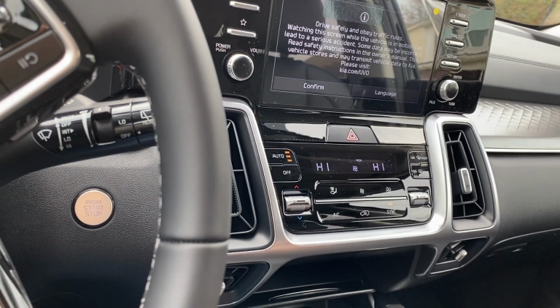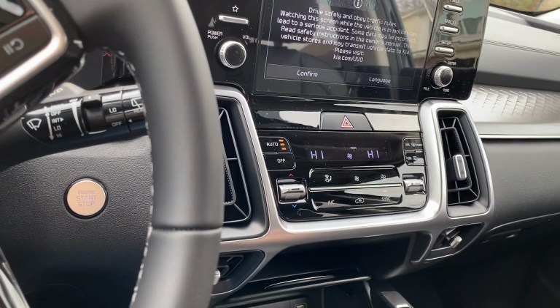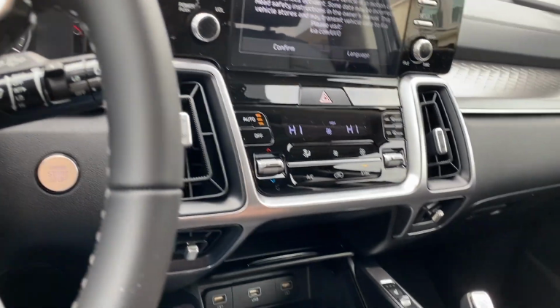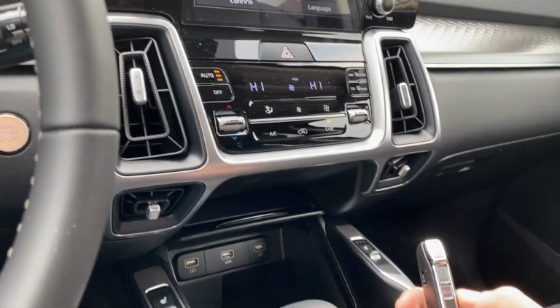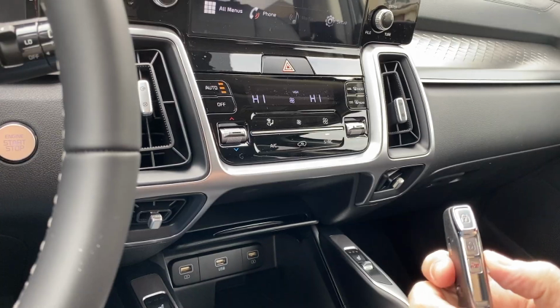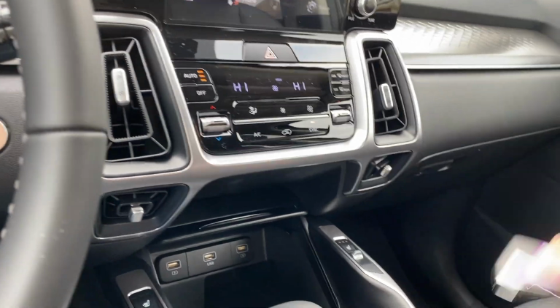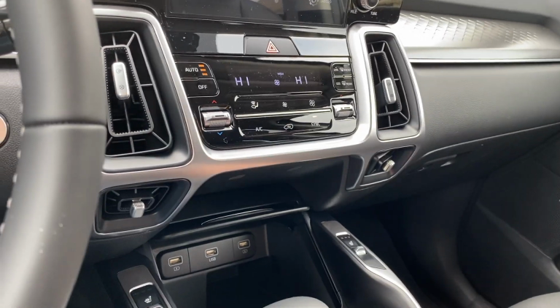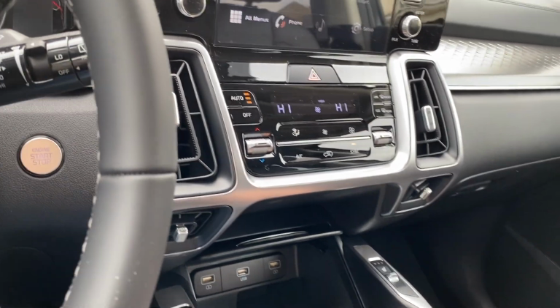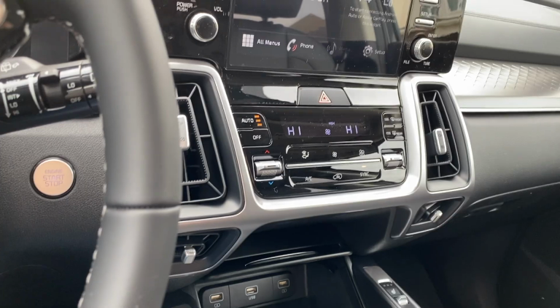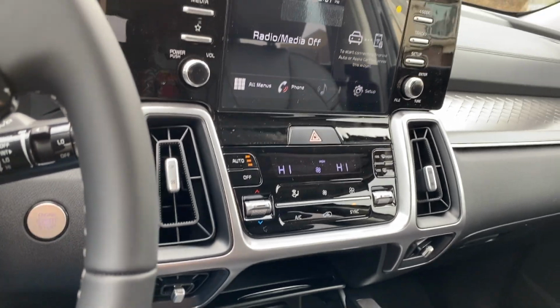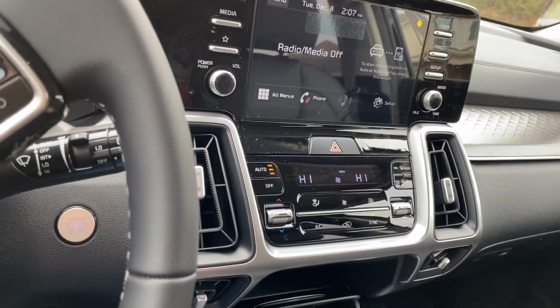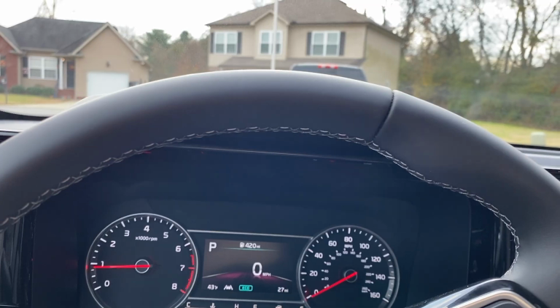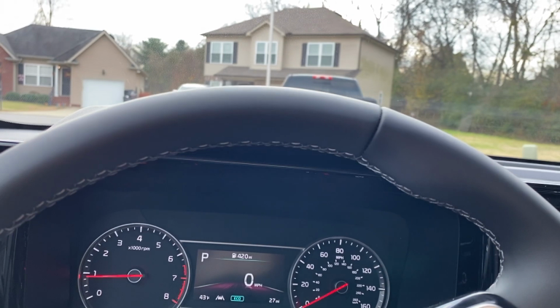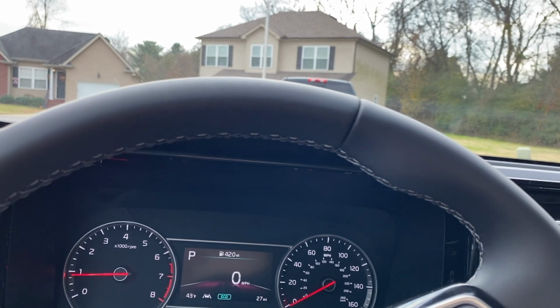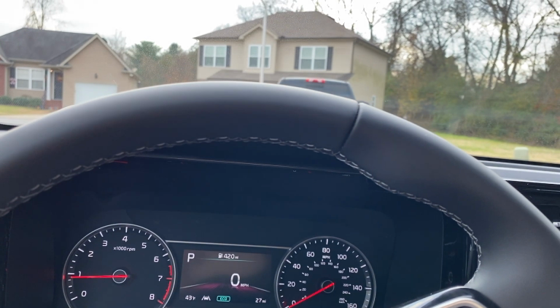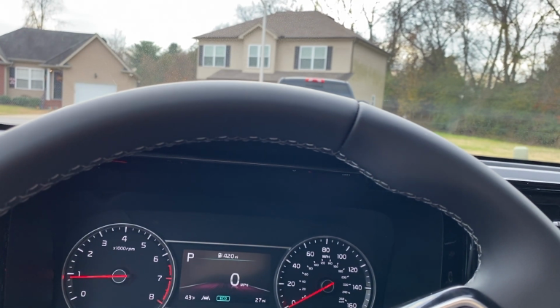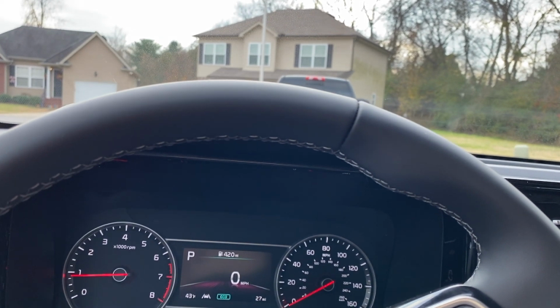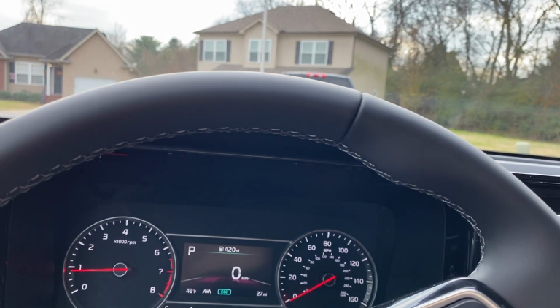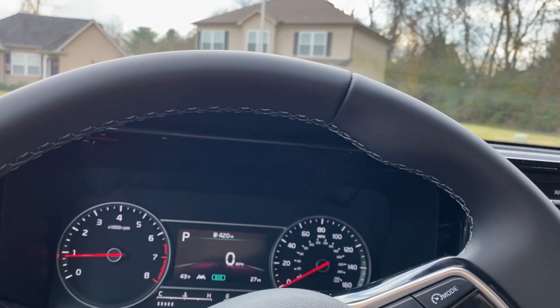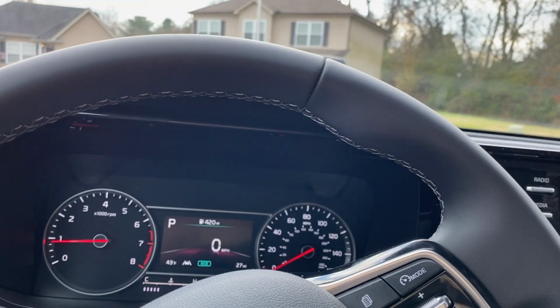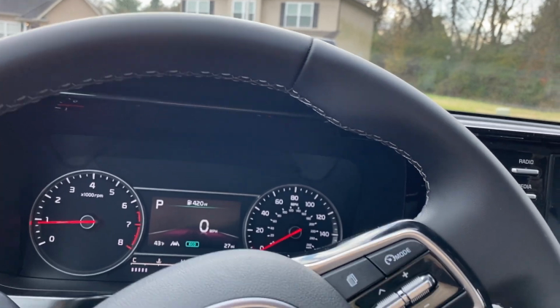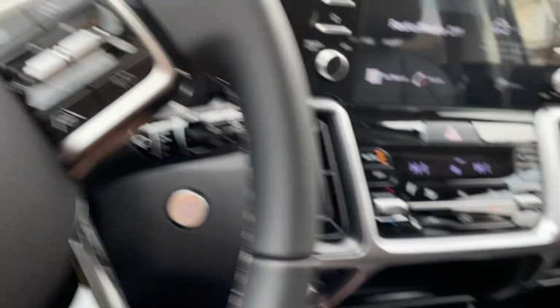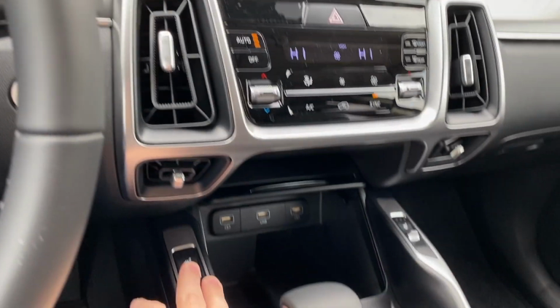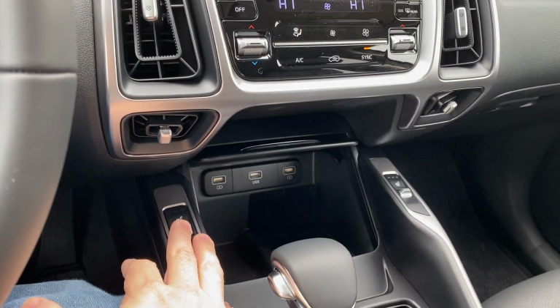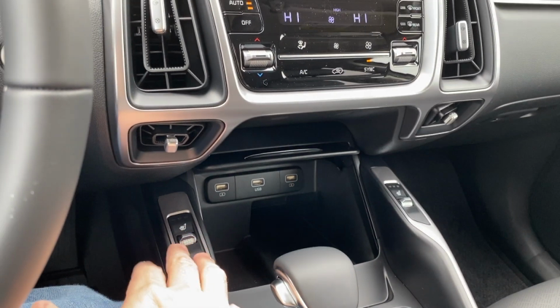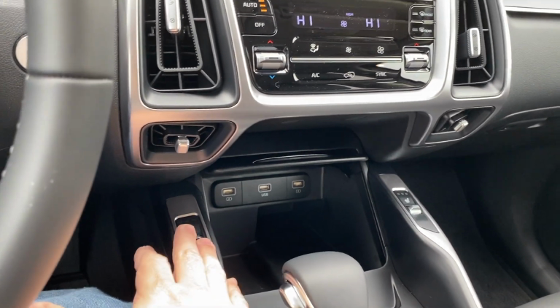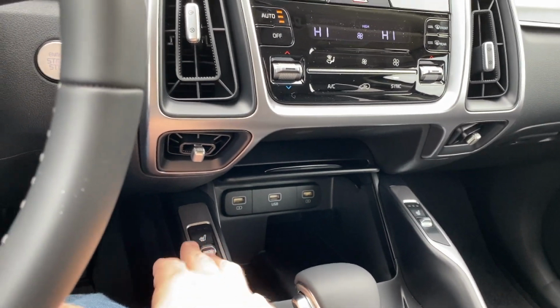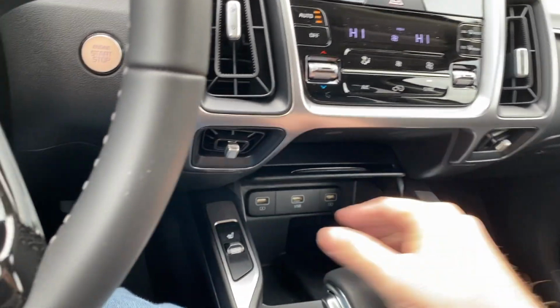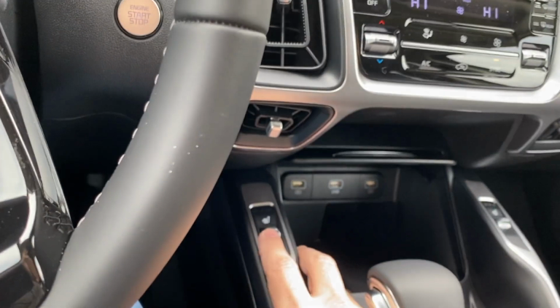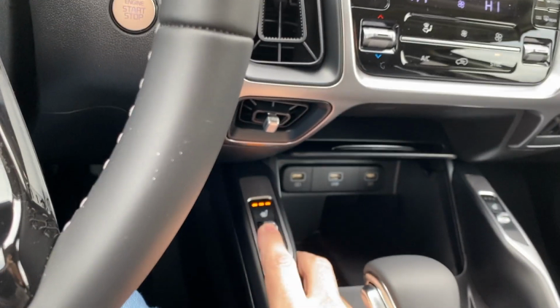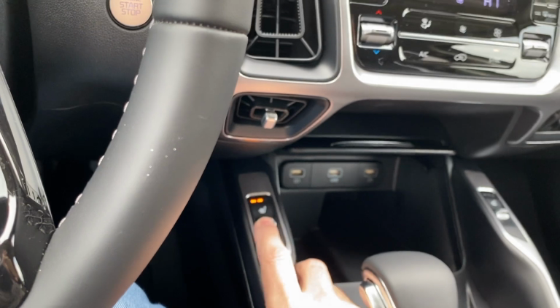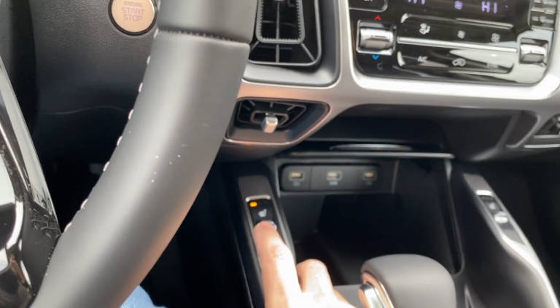It has remote start and heated seats. For whatever reason they put the controls here for the heated seat — you can see it go up.